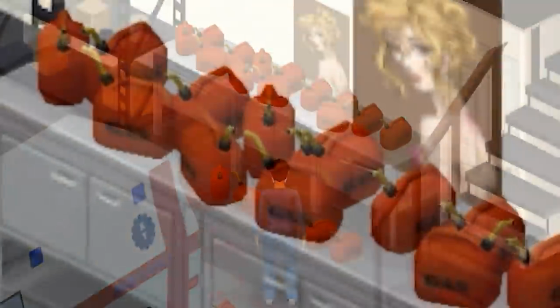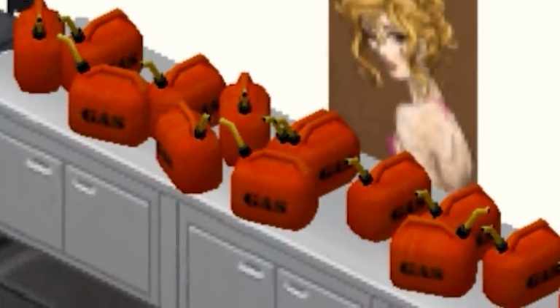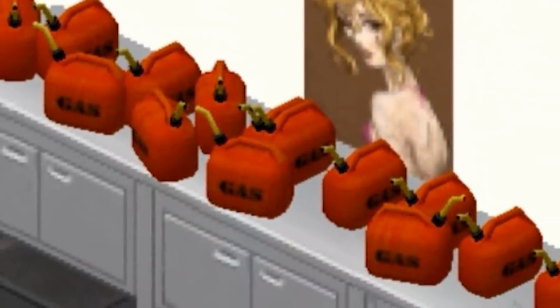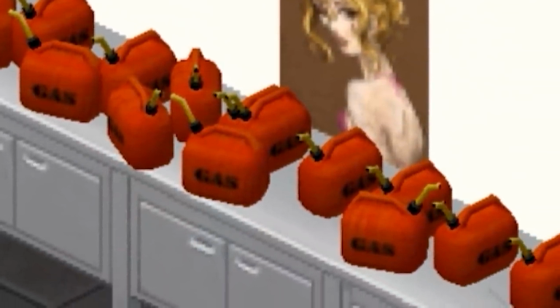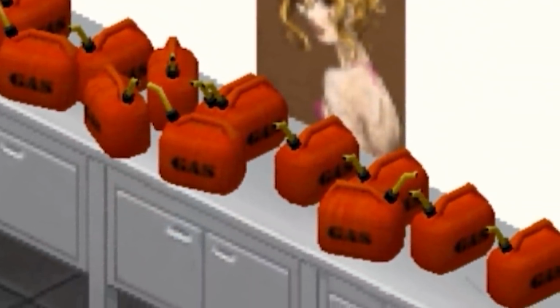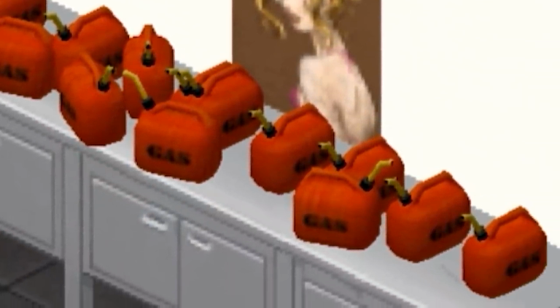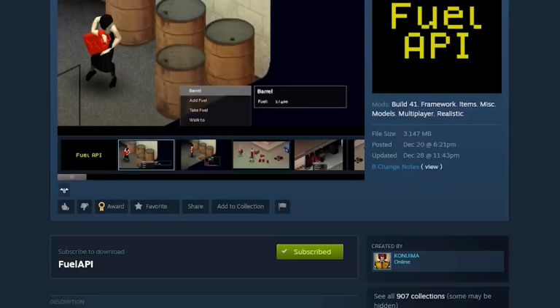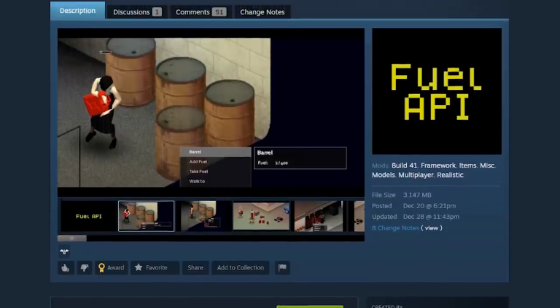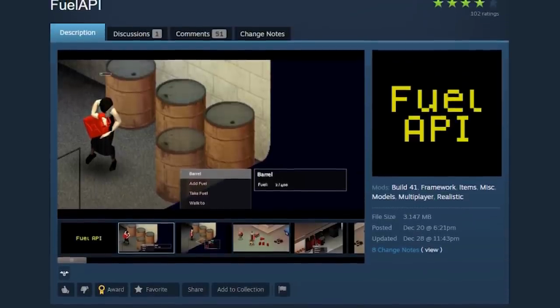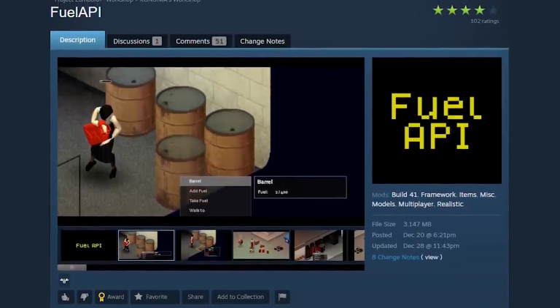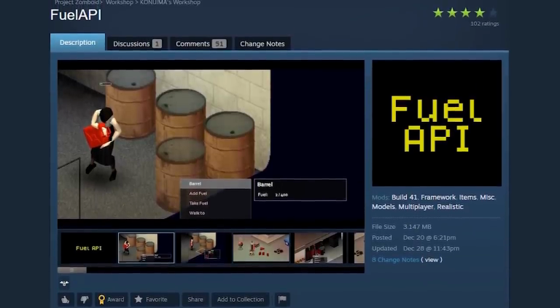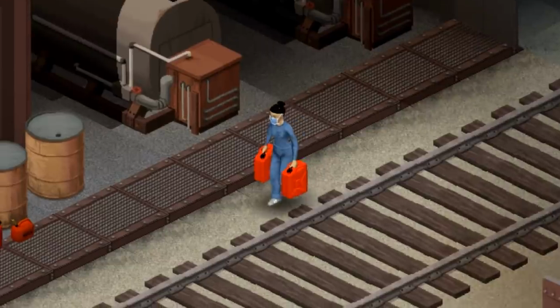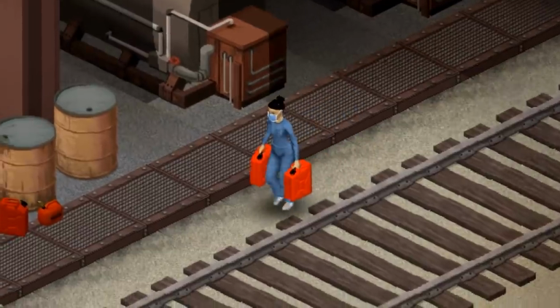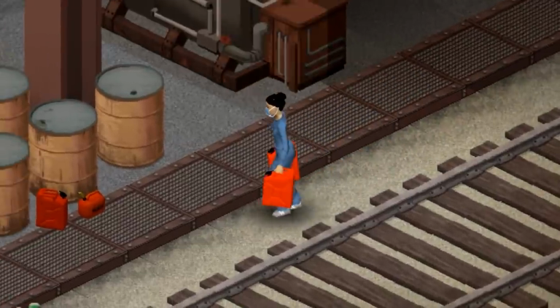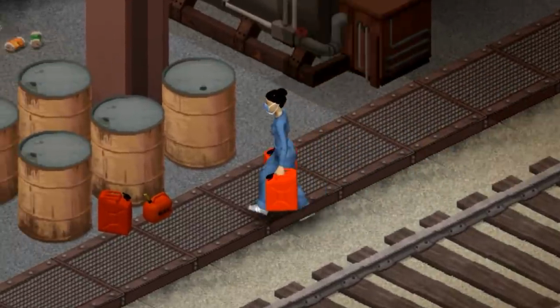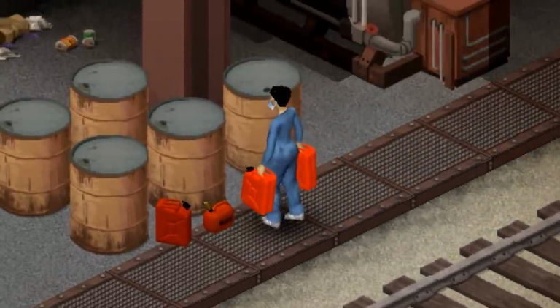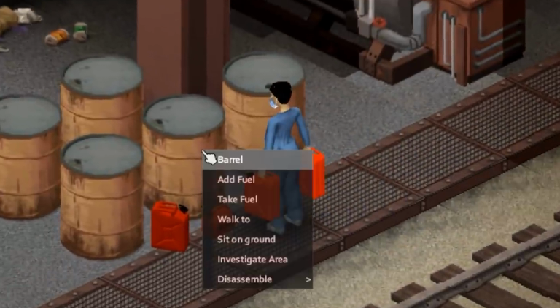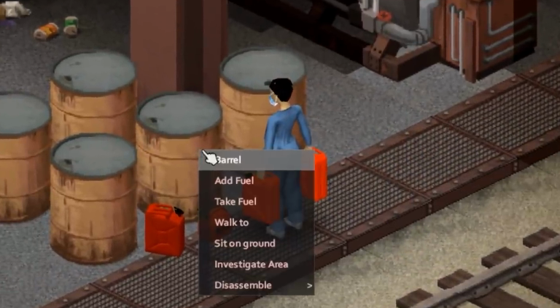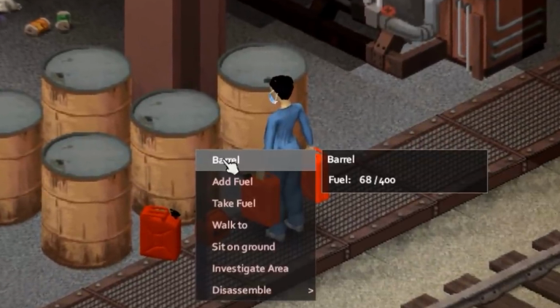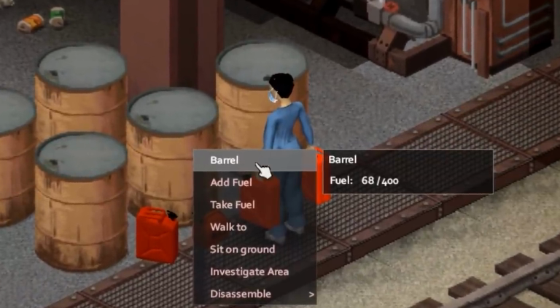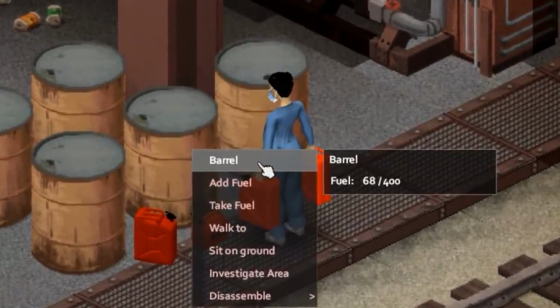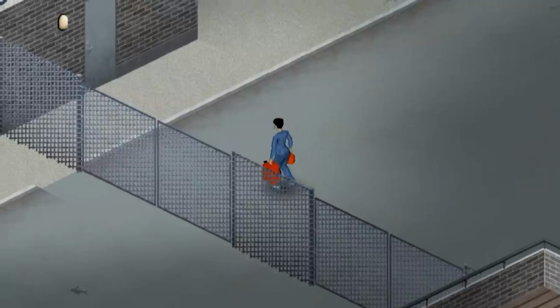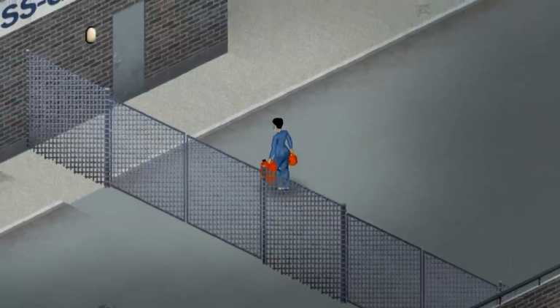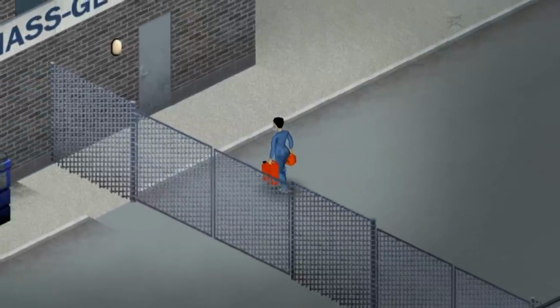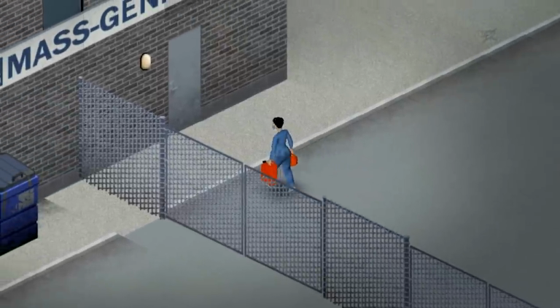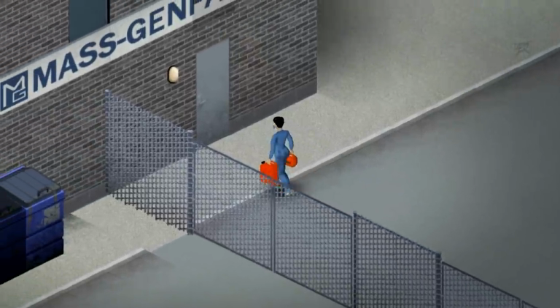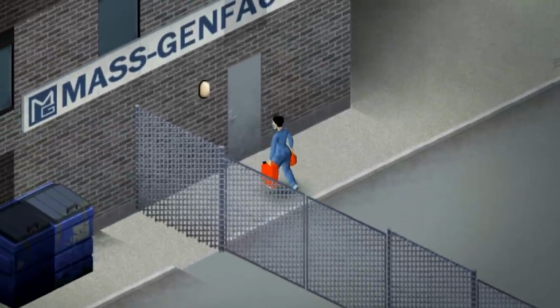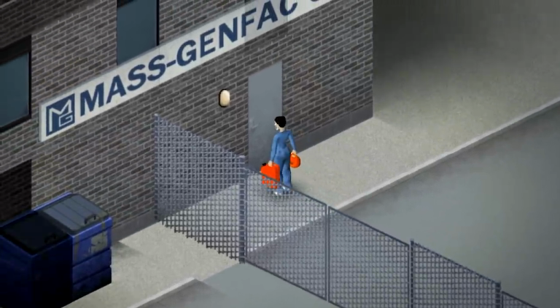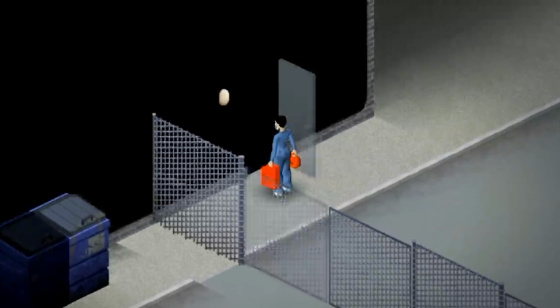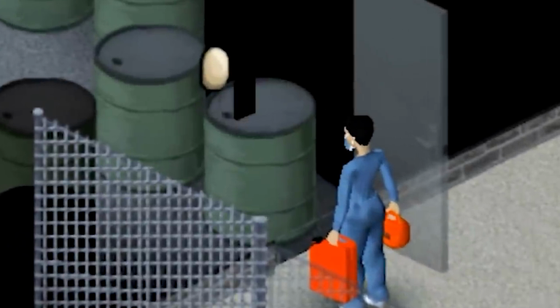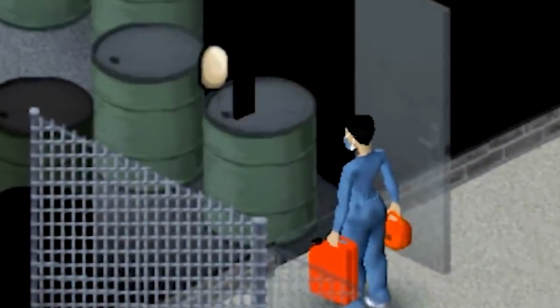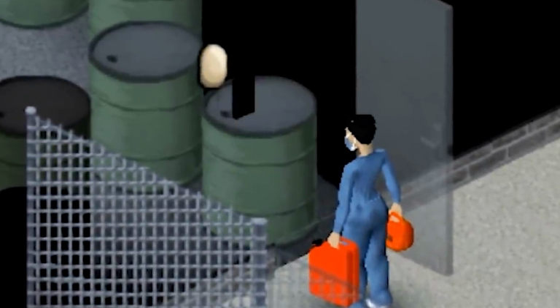But what if there was a better way to store gas? Thanks to the Fuel API mod, players can now store up to 400 units of fuel in barrels. Industrial buildings and rail yards are common places to find these sealed barrels.